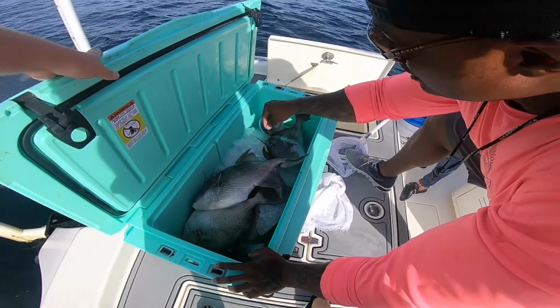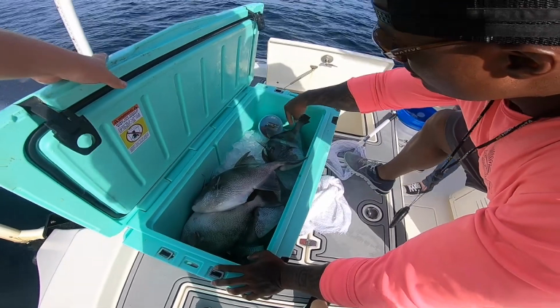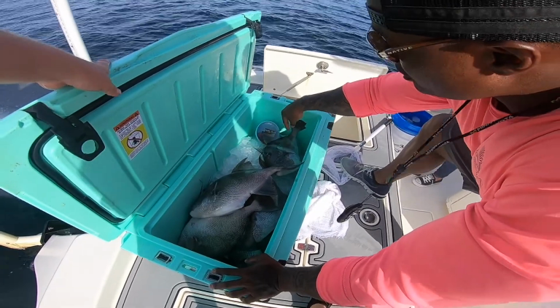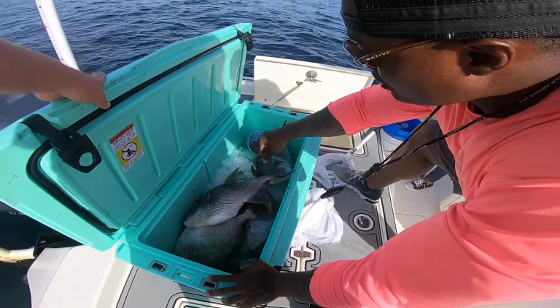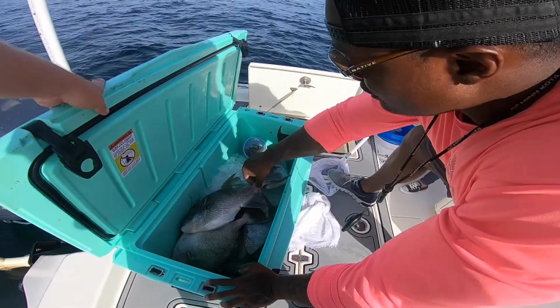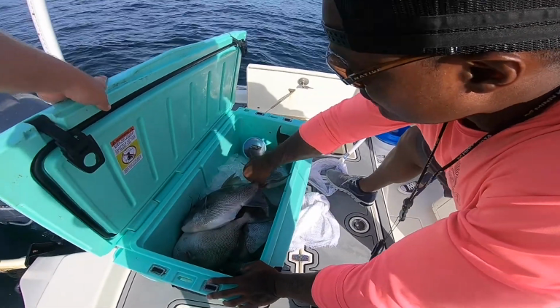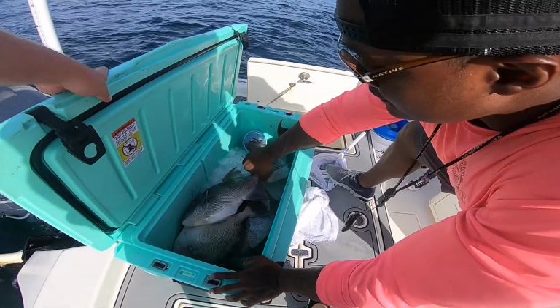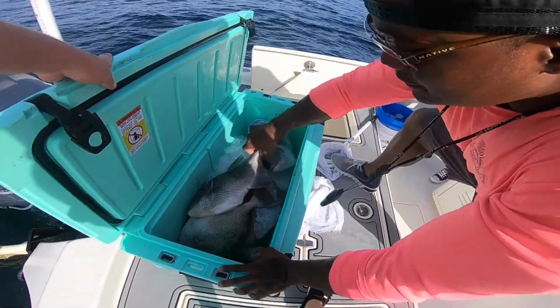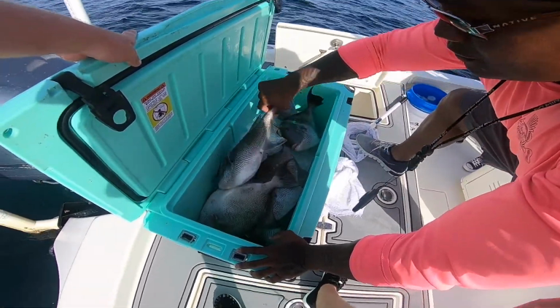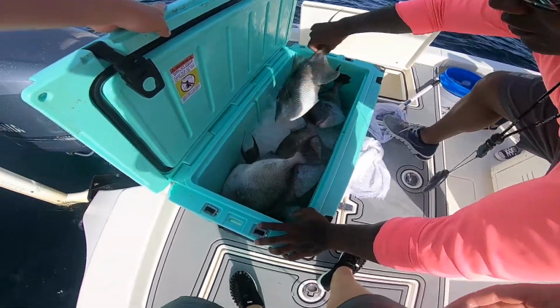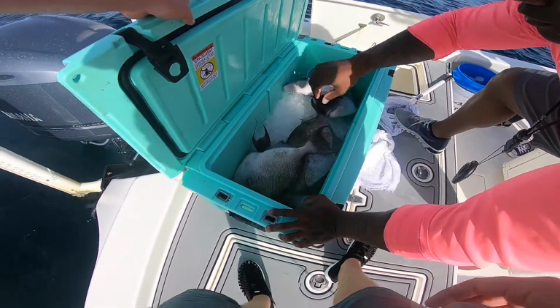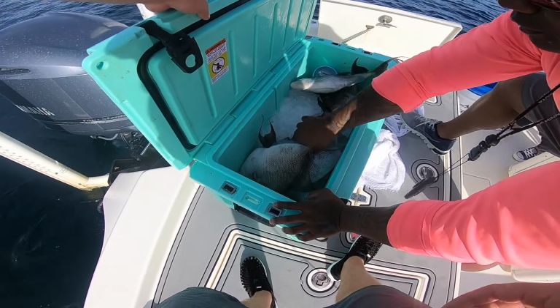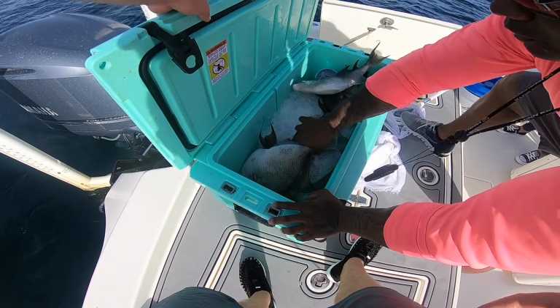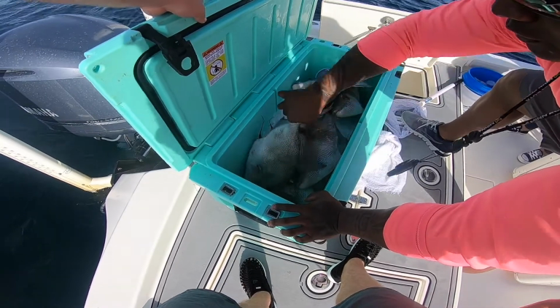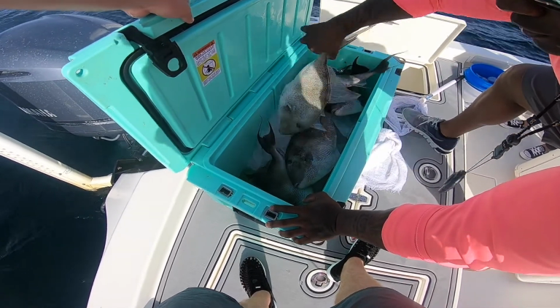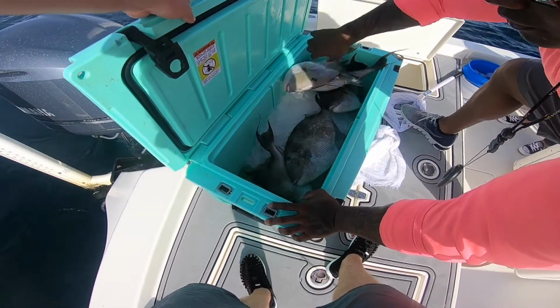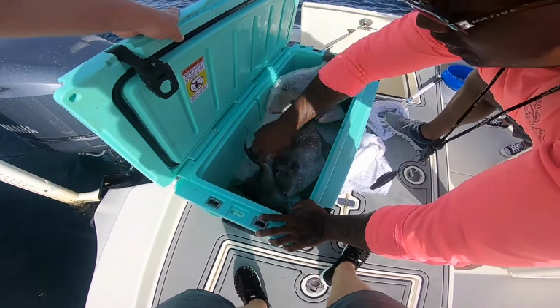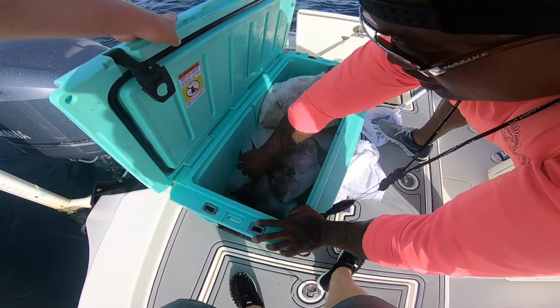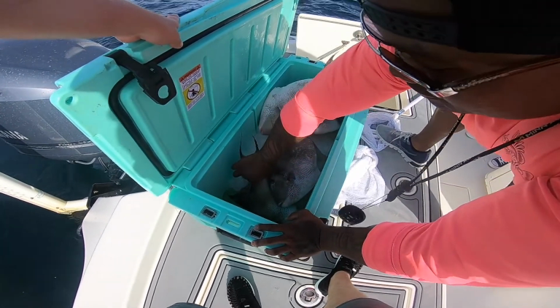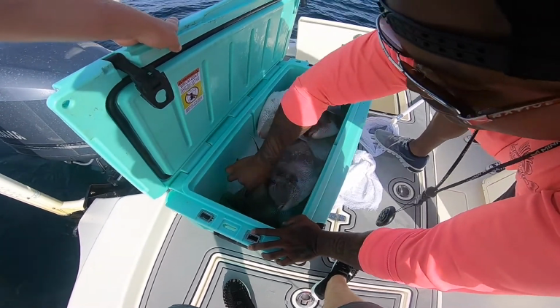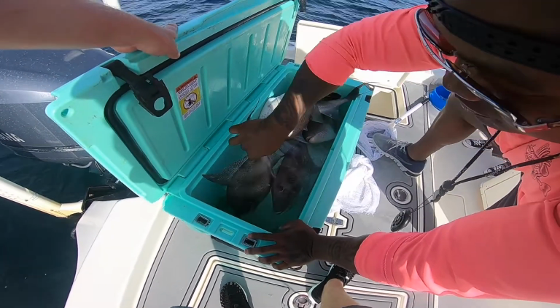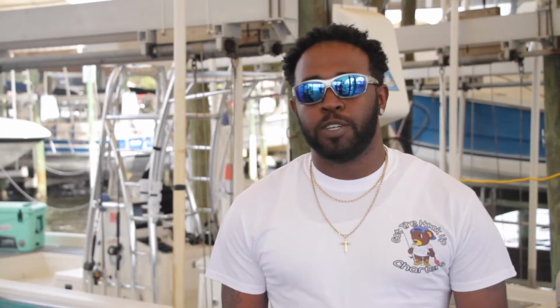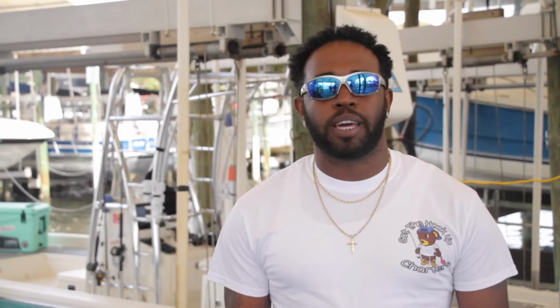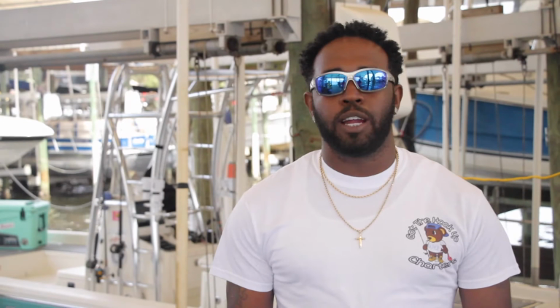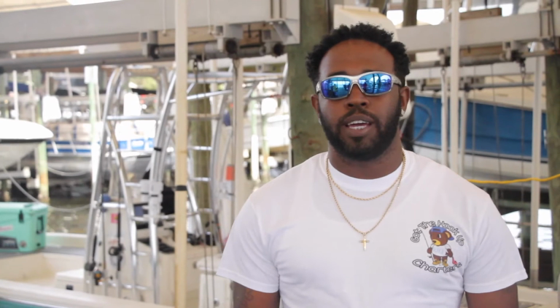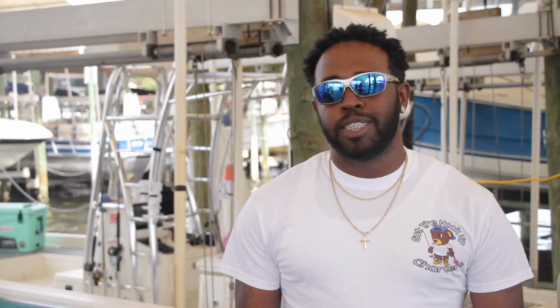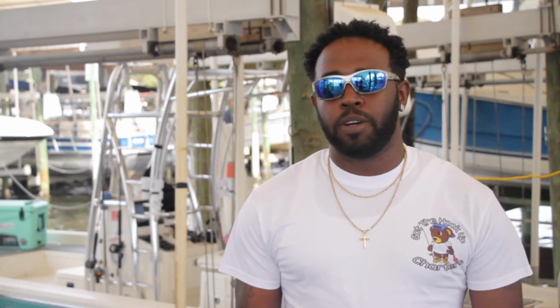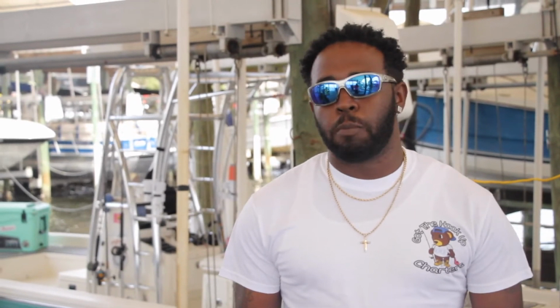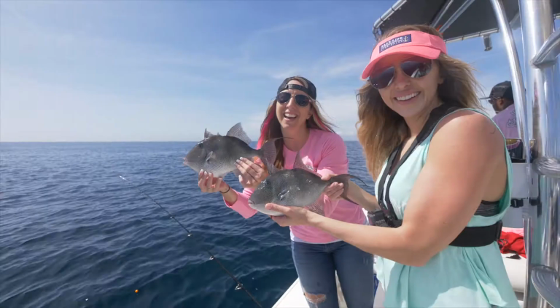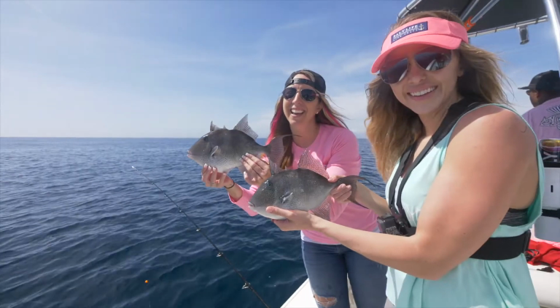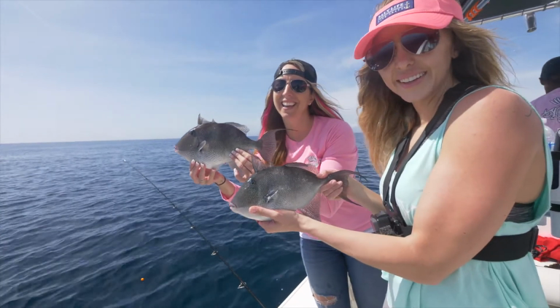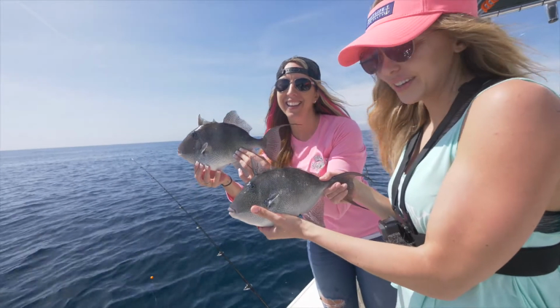When catching trigger fish, the best bait I like to use is either a combination of squid or cut bait — that could be cut bonita or cut menhaden. The three ways to catch a trigger fish would be the Carolina rig, the chicken rig, or my personal favorite, the vertical jig.